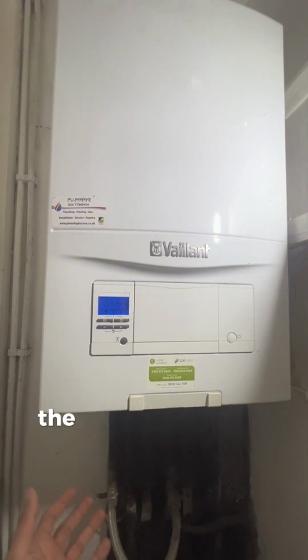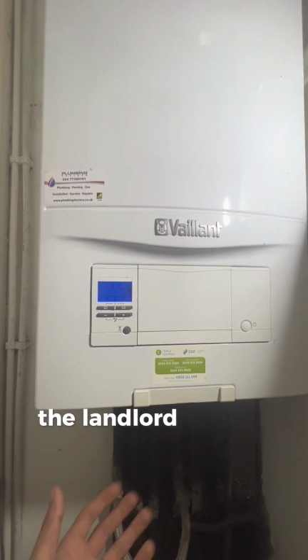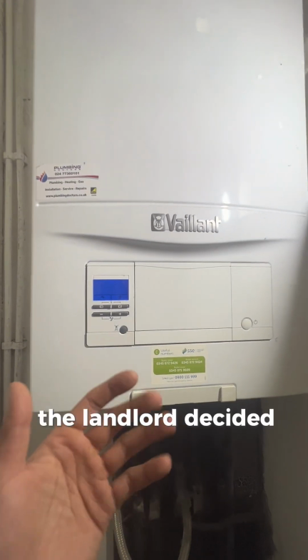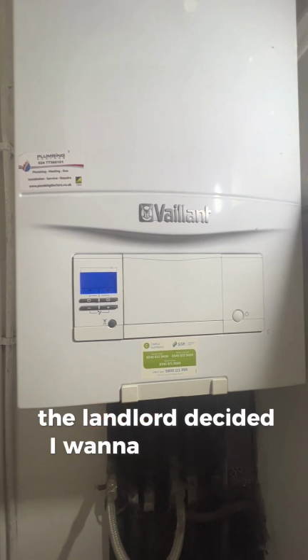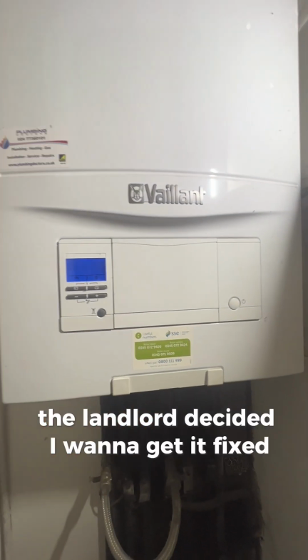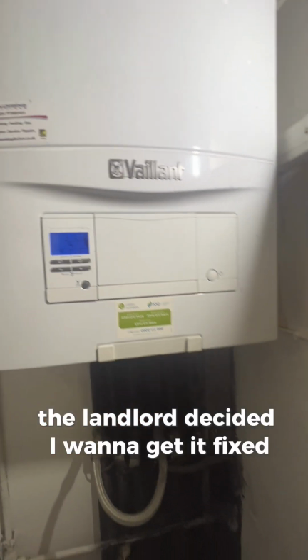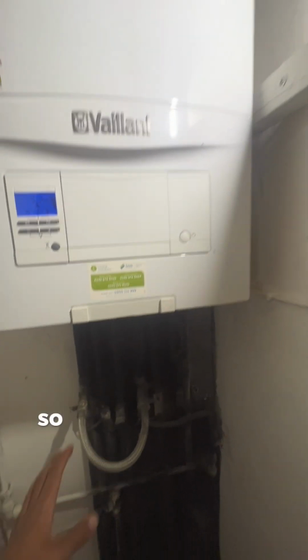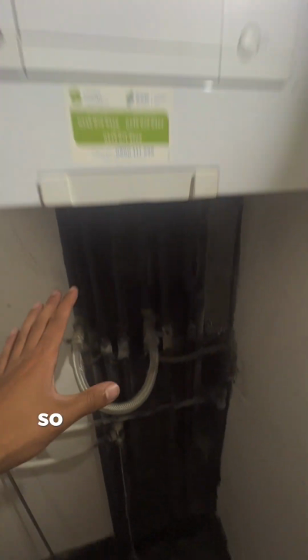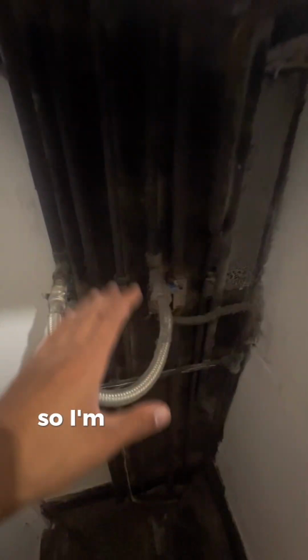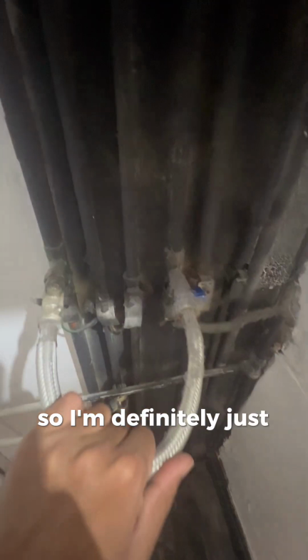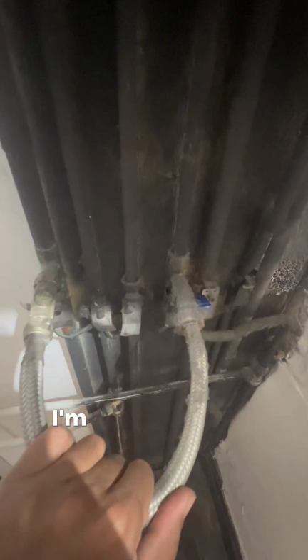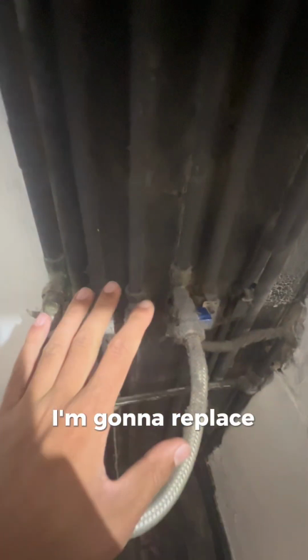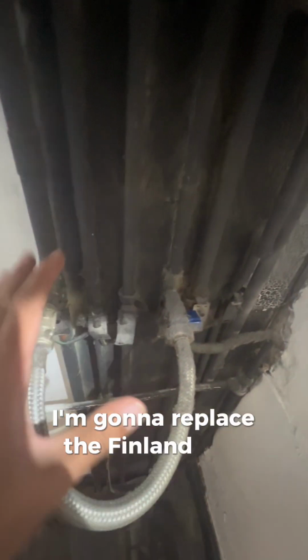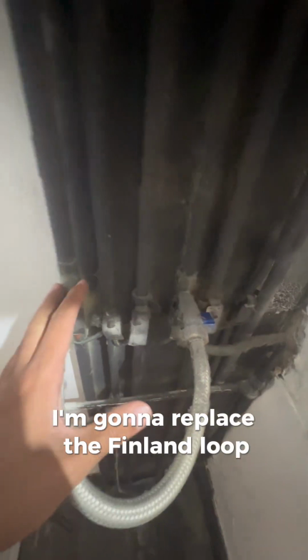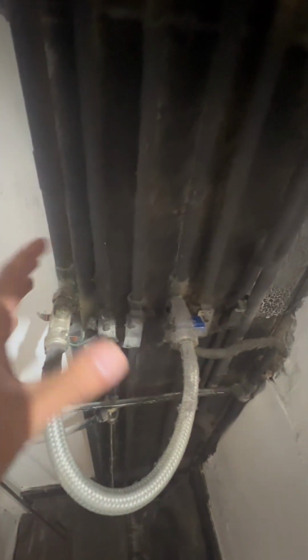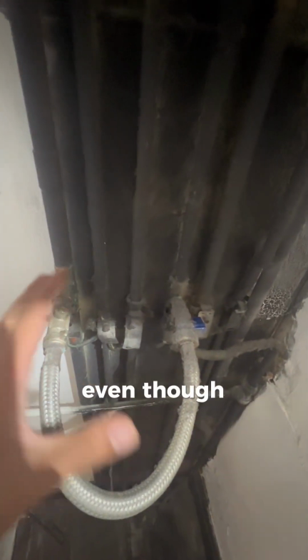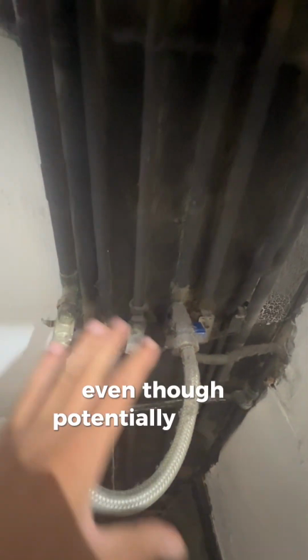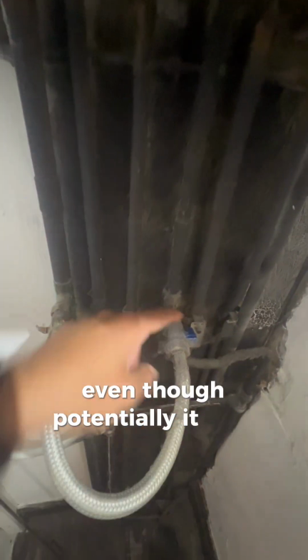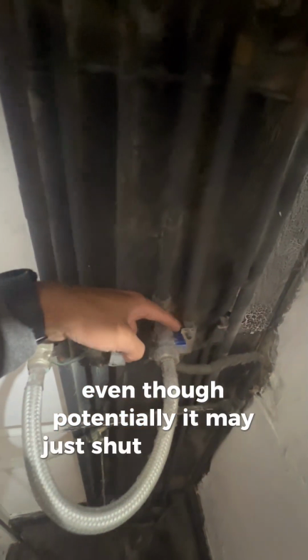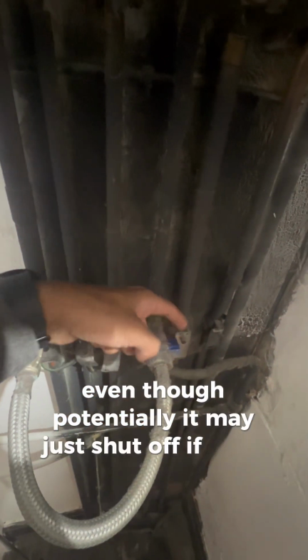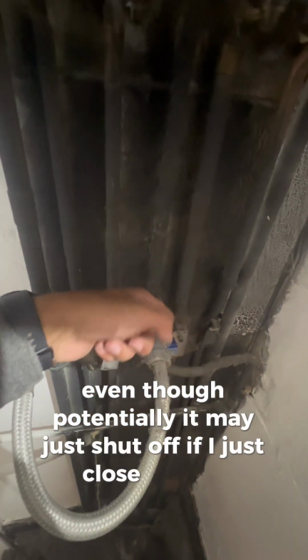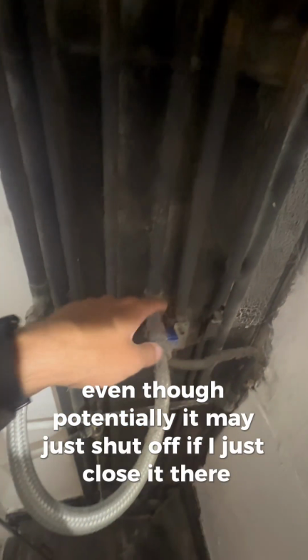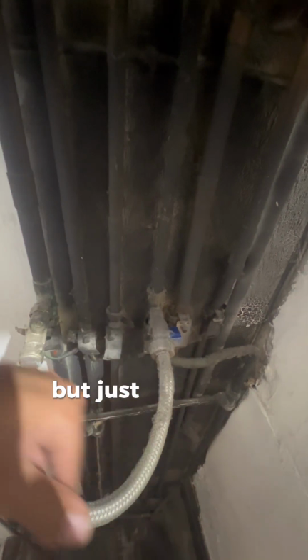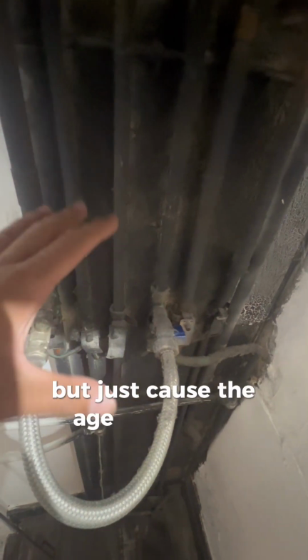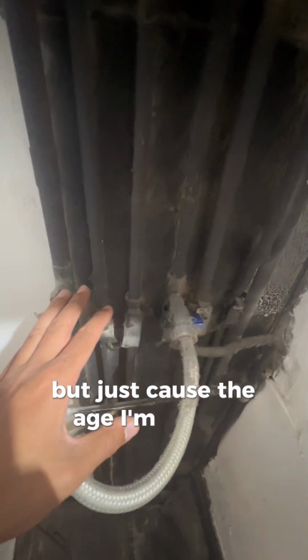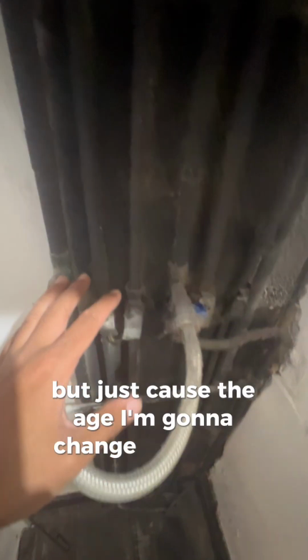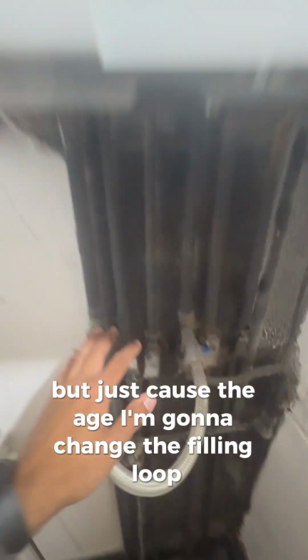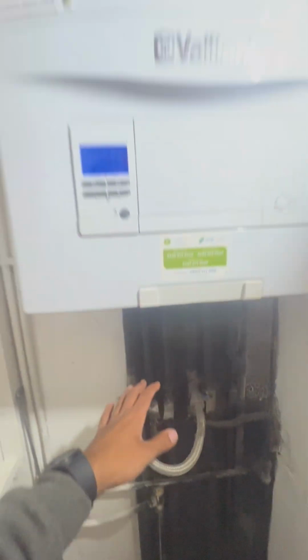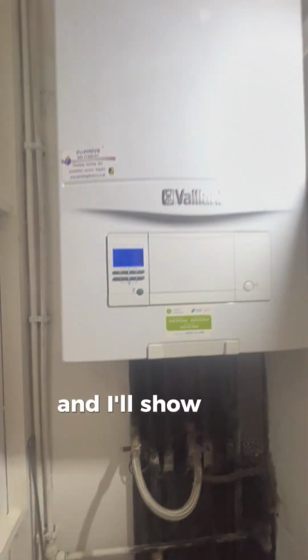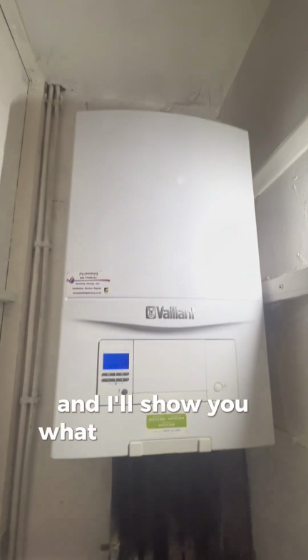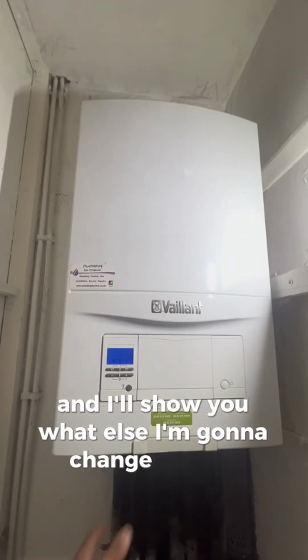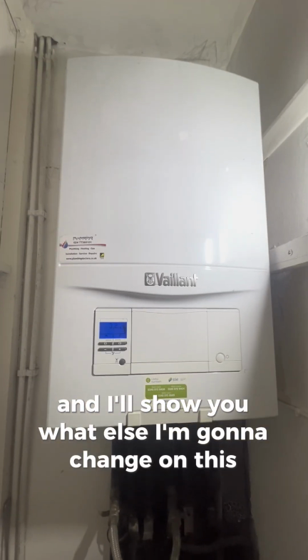I'm definitely going to replace the filling loop. Even though potentially it may just shut off if I close it, just because of the age I'm going to change it. I'll show you what else I'm going to change on this boiler.